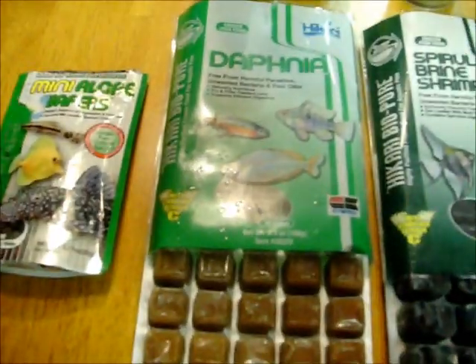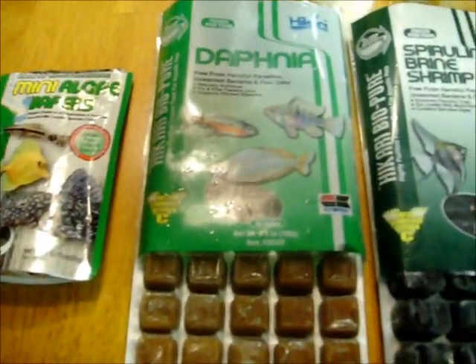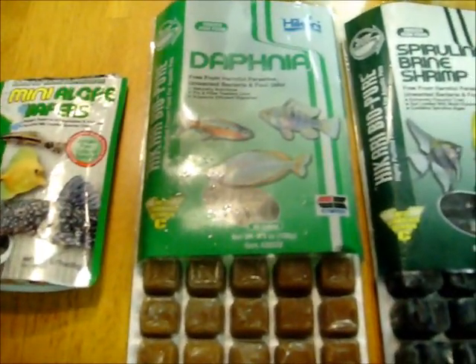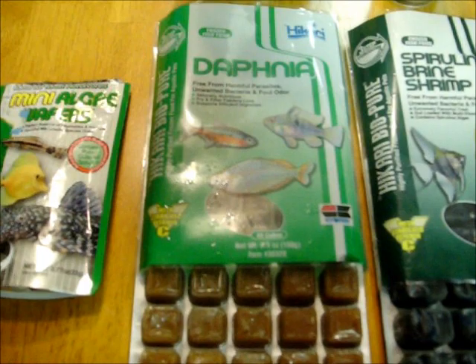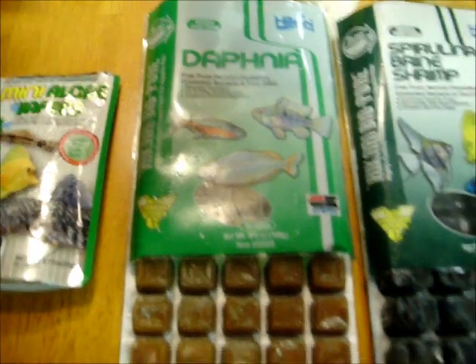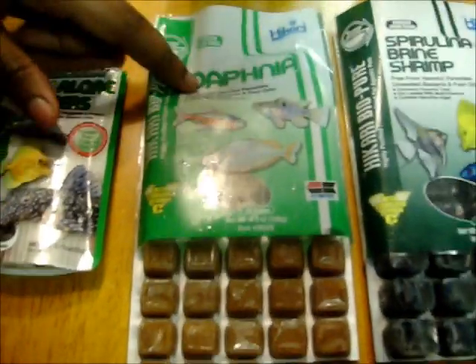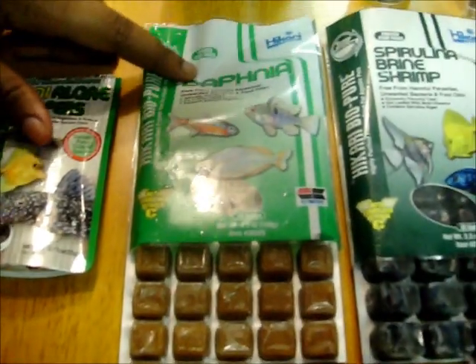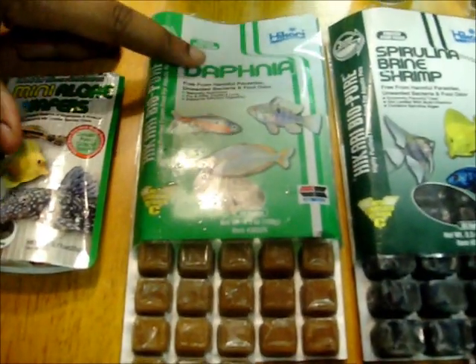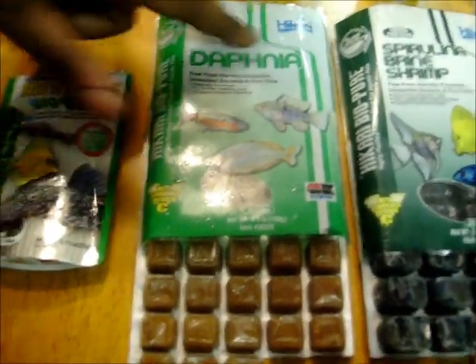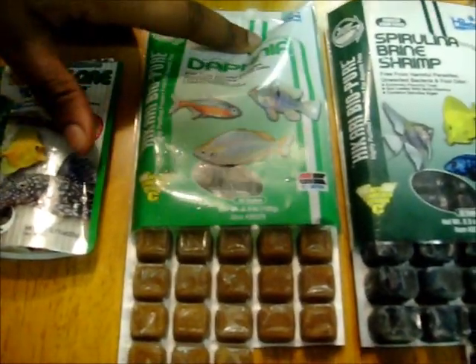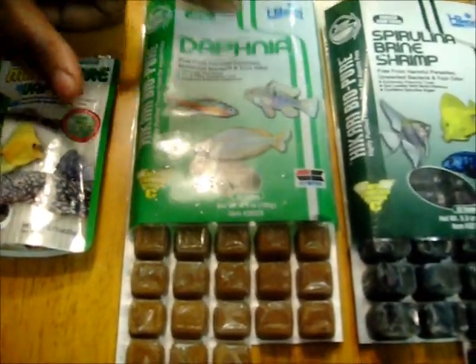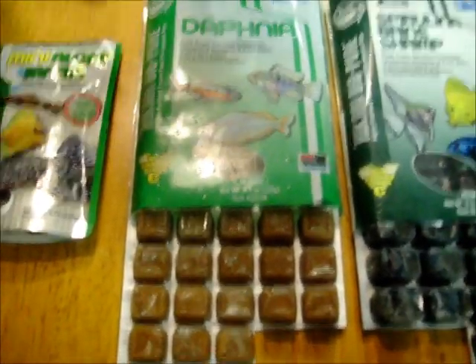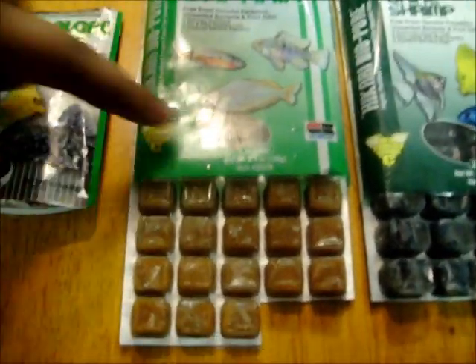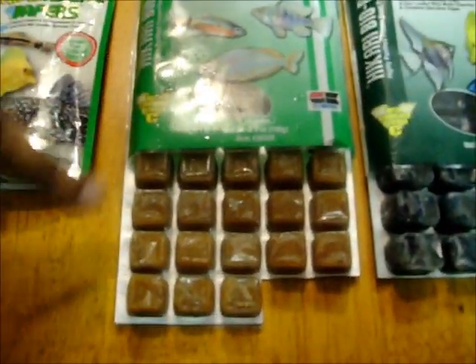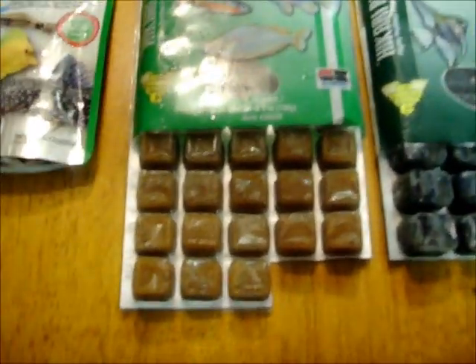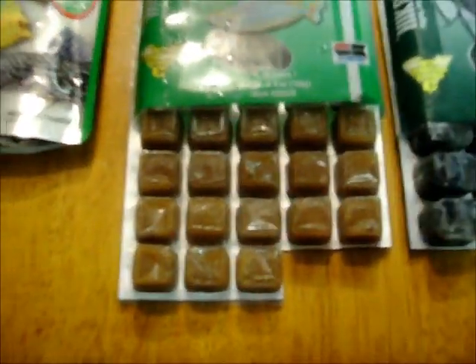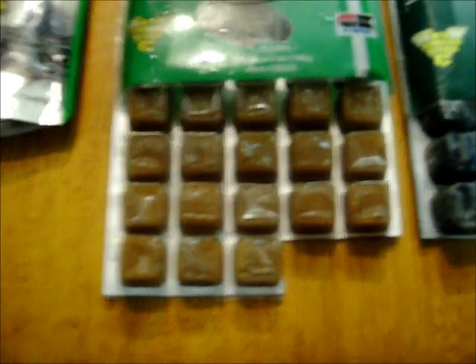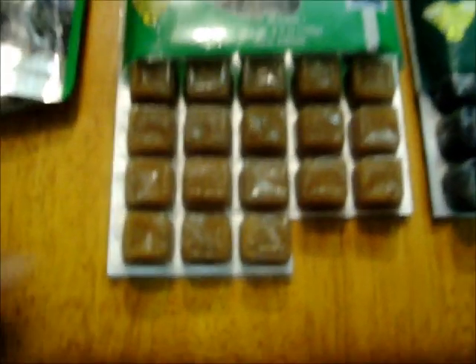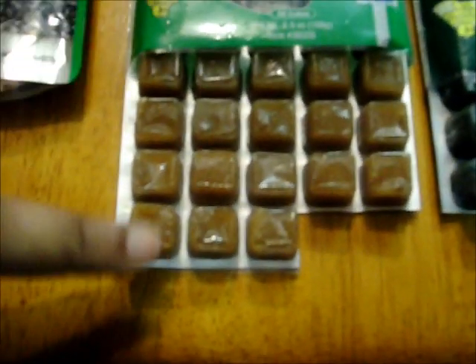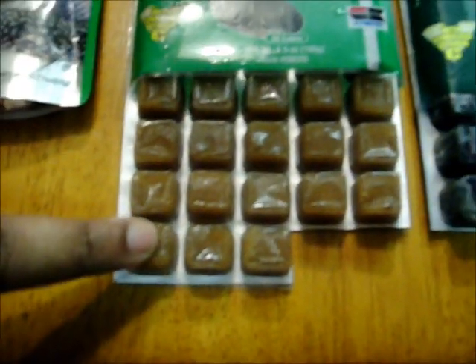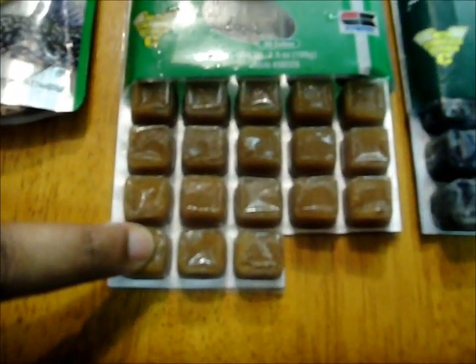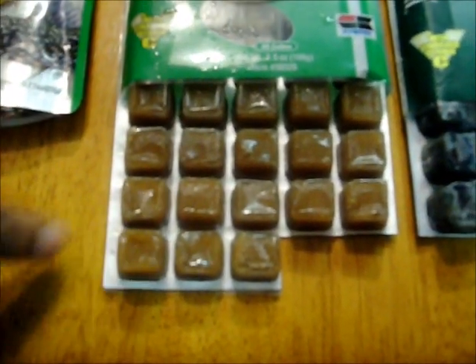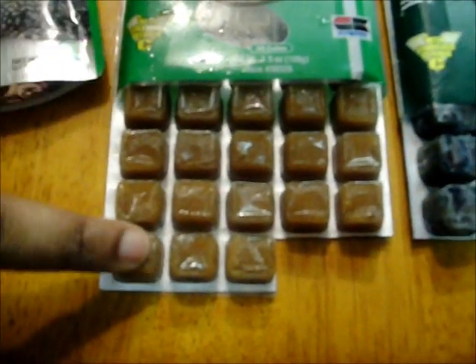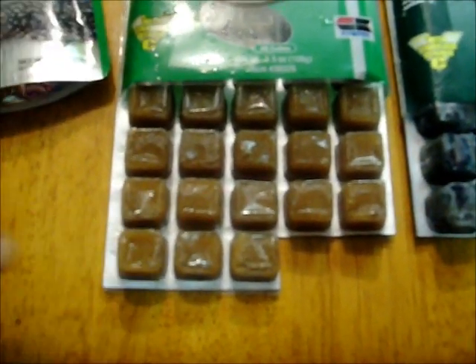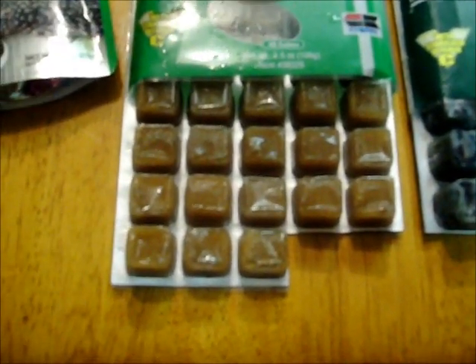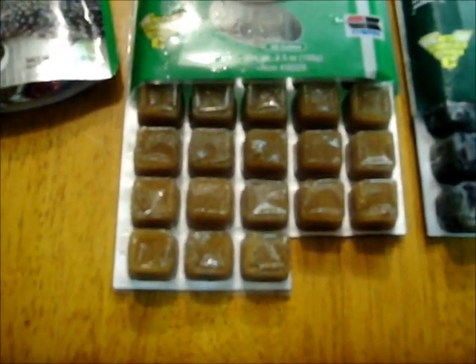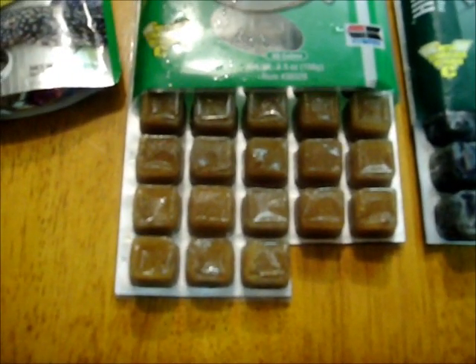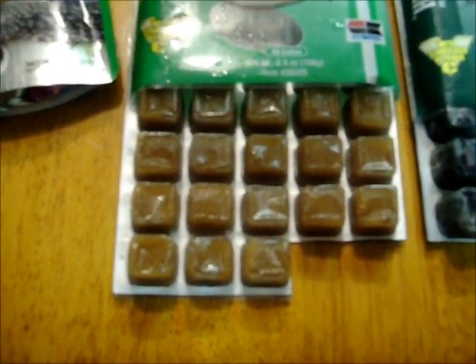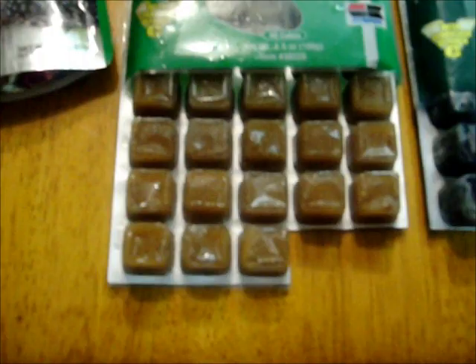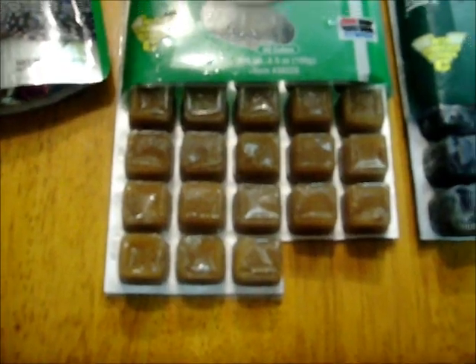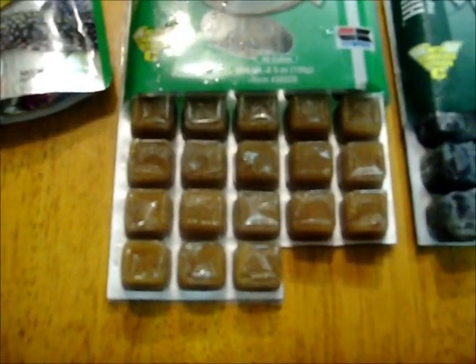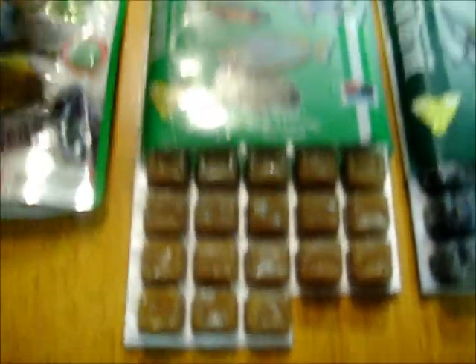Next is Daphnia, also made by Hikari. I love their products and these are really small. These are frozen, so you just thaw it out, cut it, and then just put them in your tank.